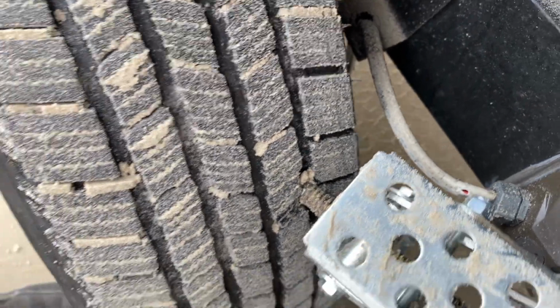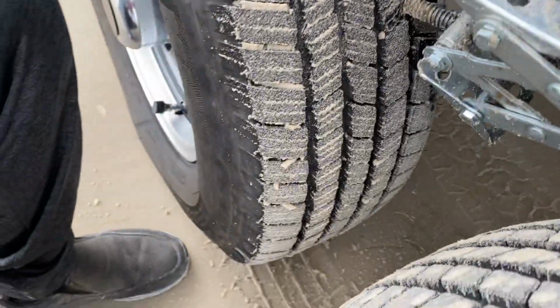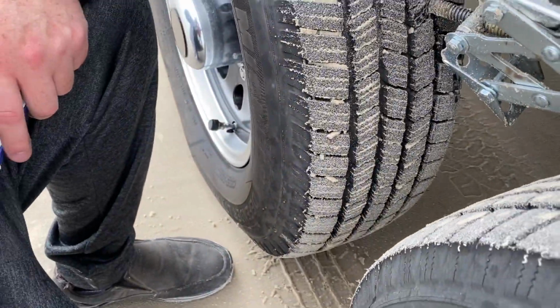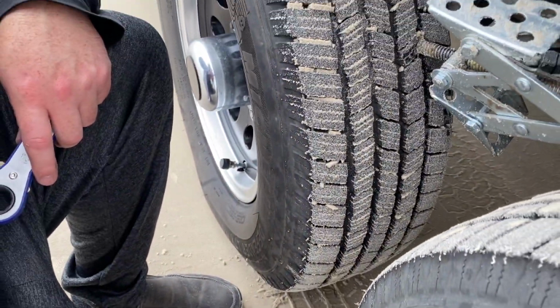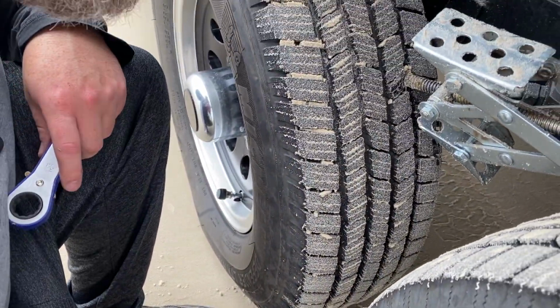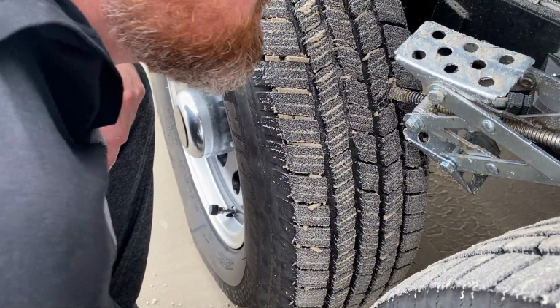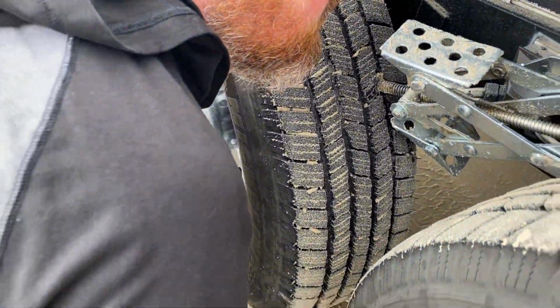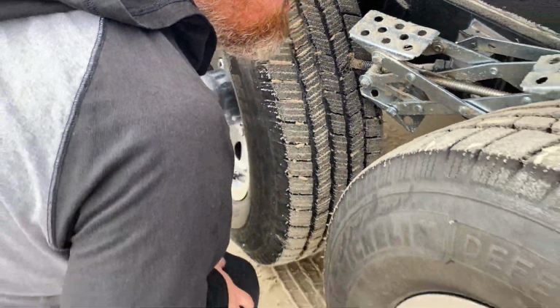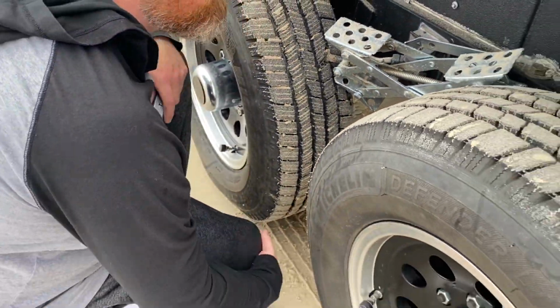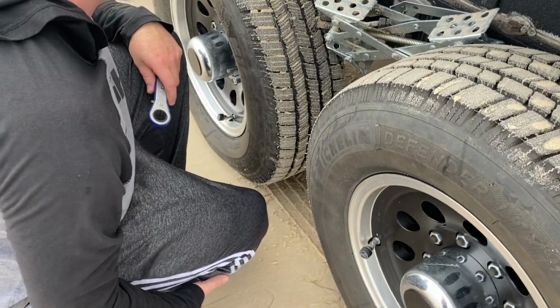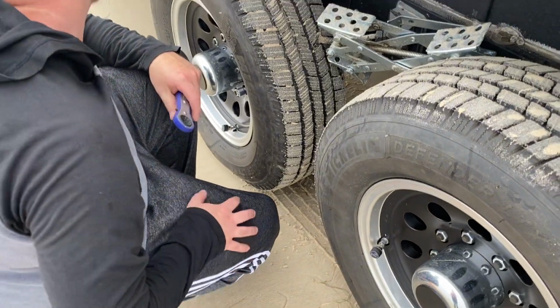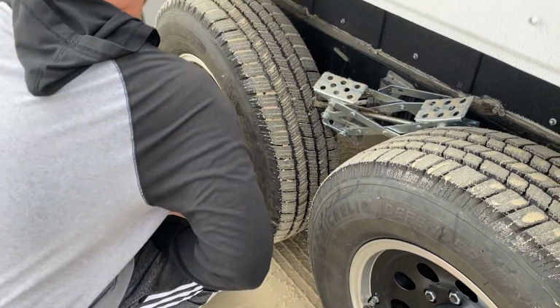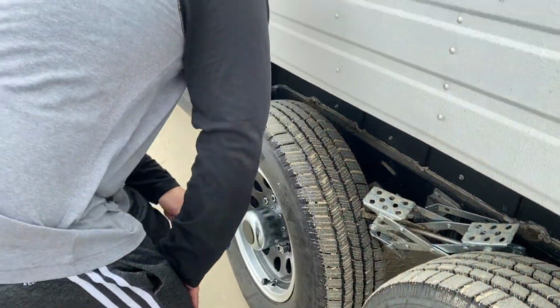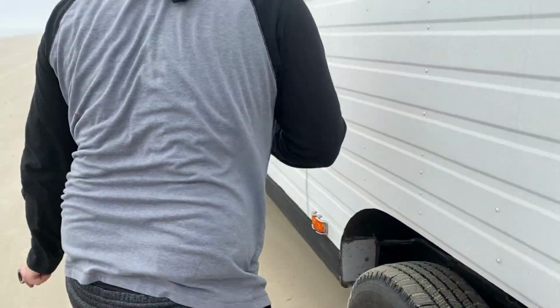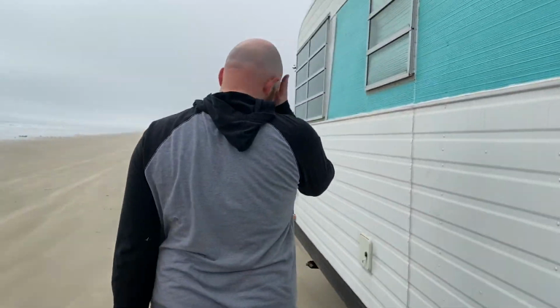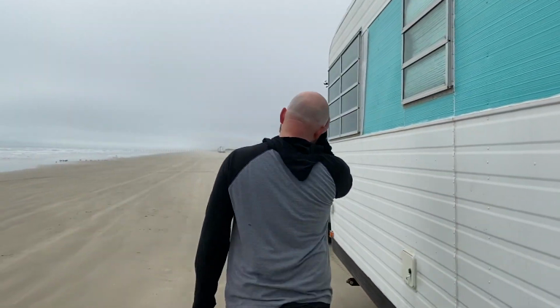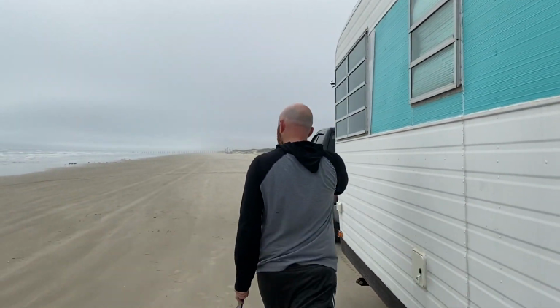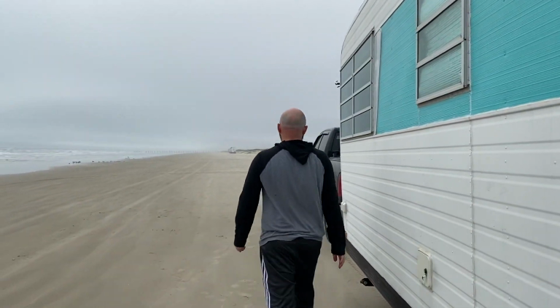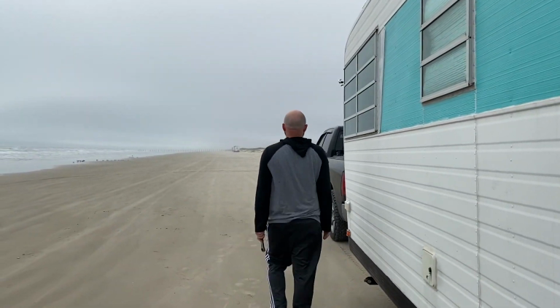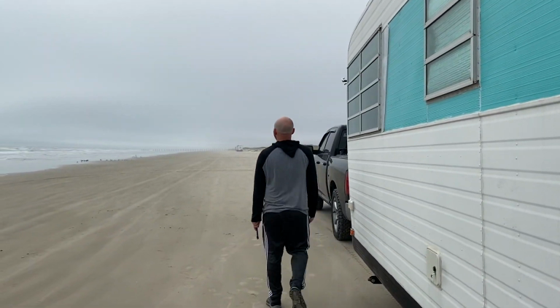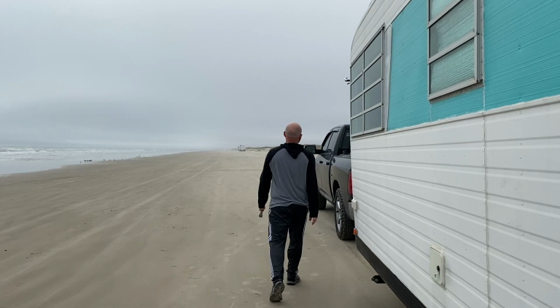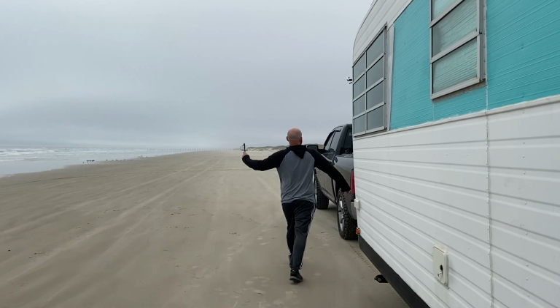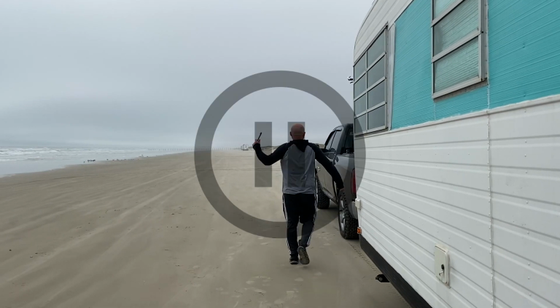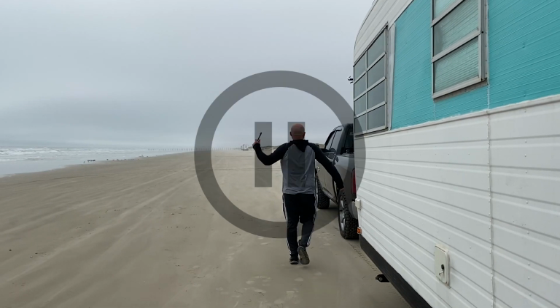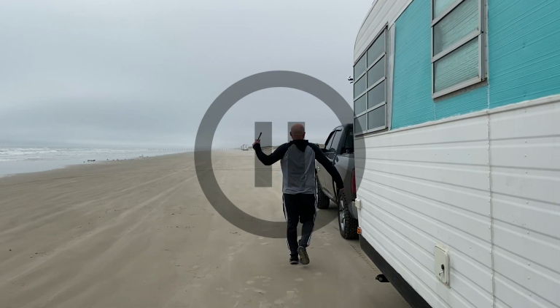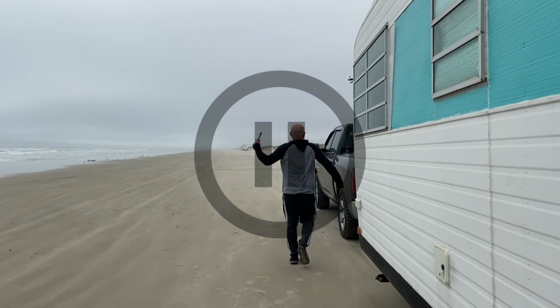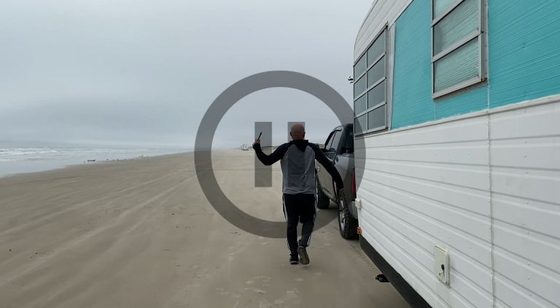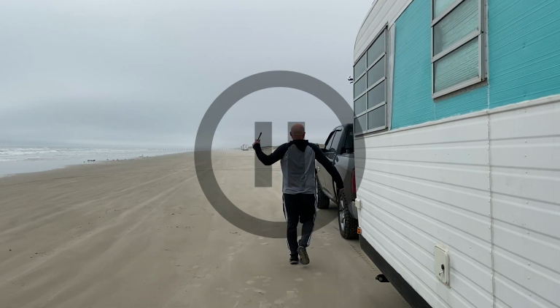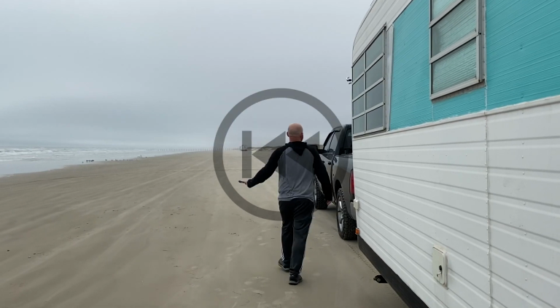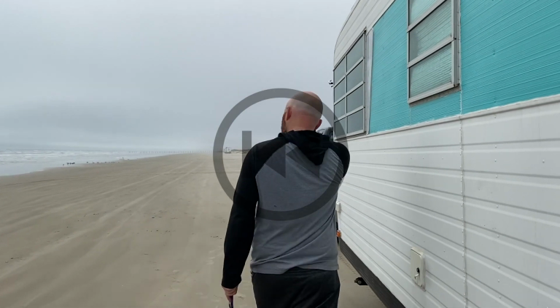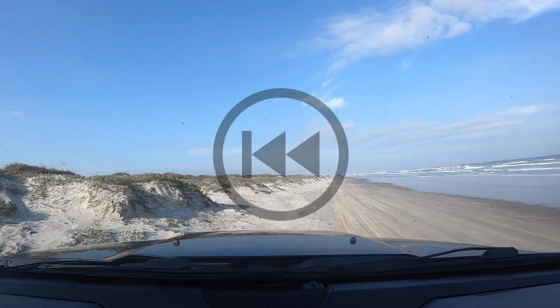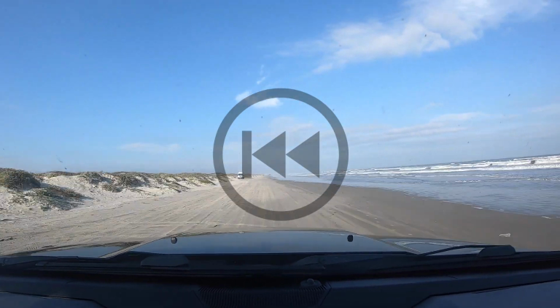There's no way to get that out. And it pins the brake wire. Let's stop it right there and rewind to the day before.